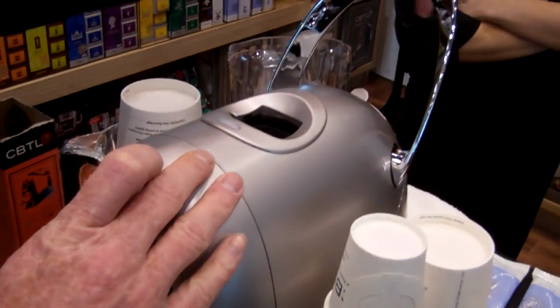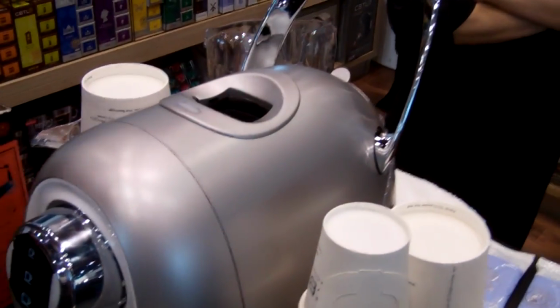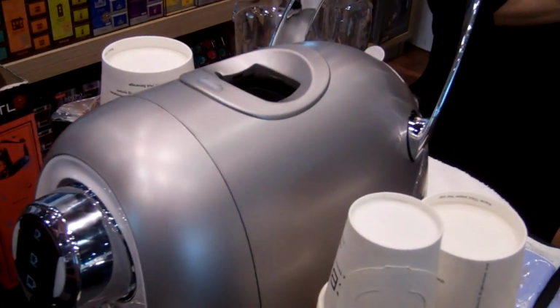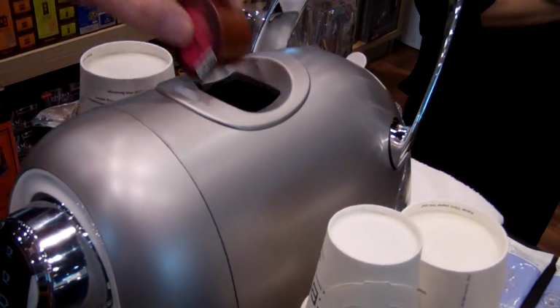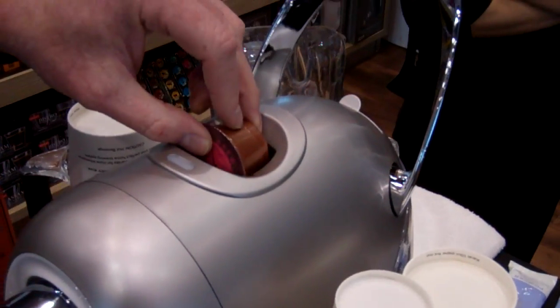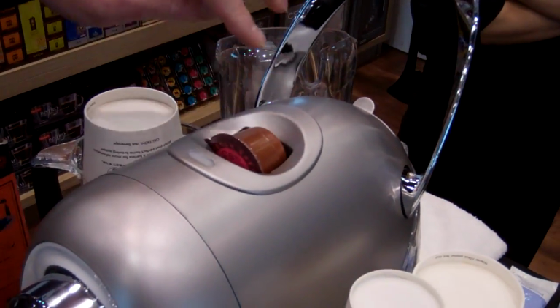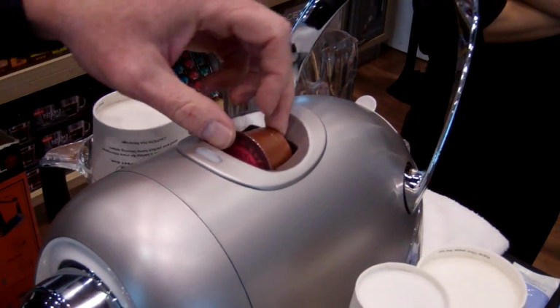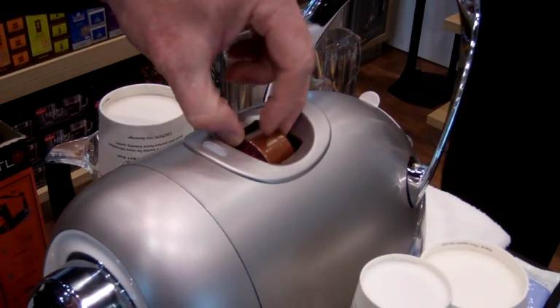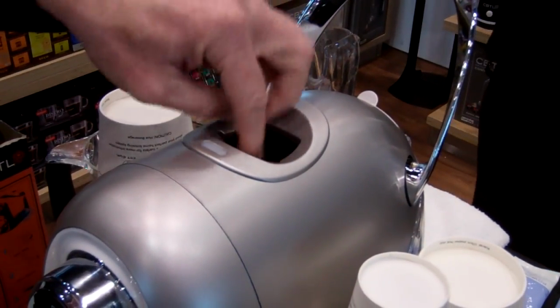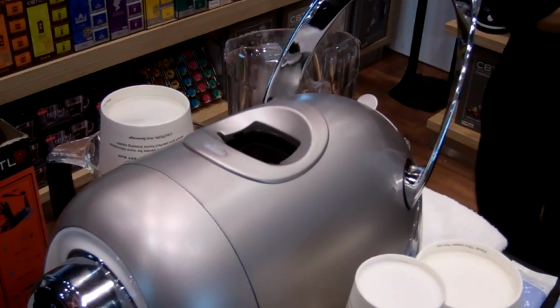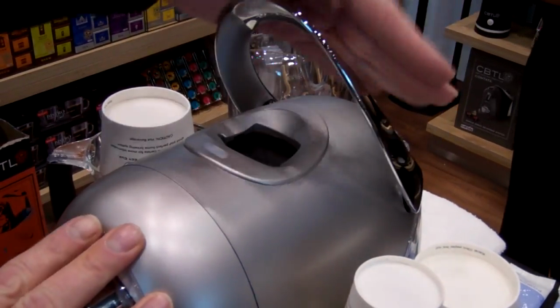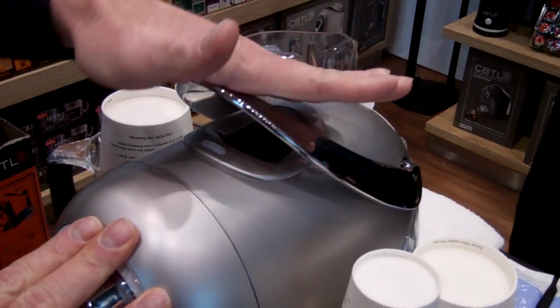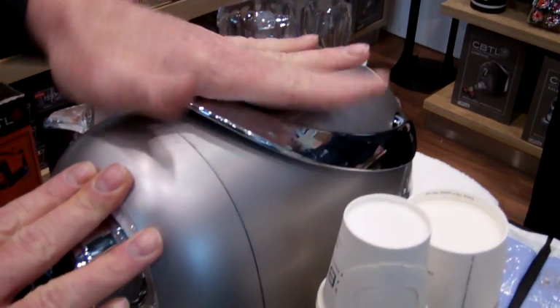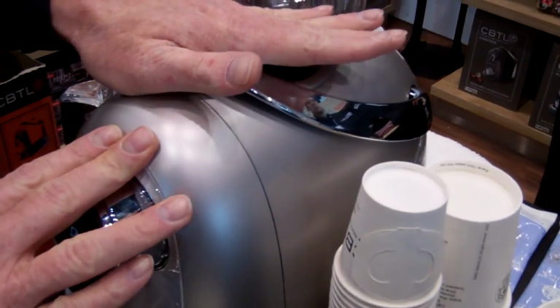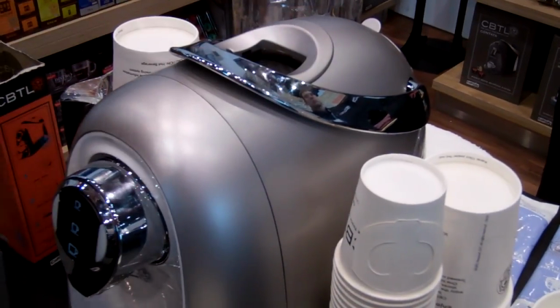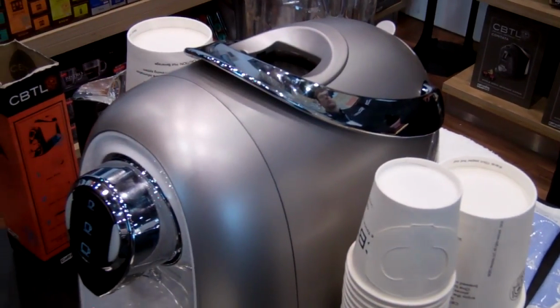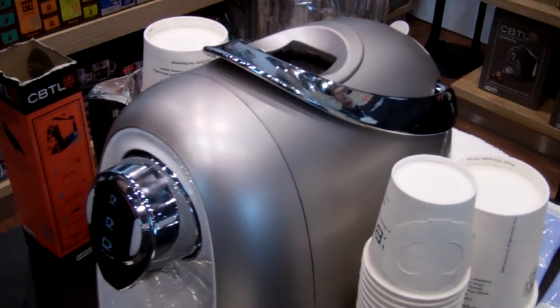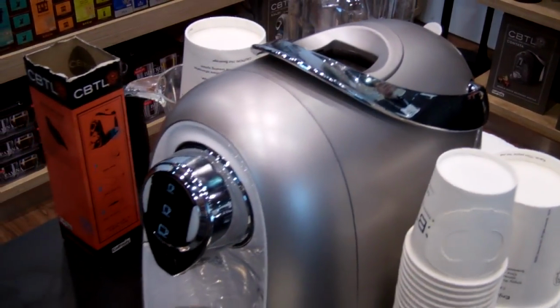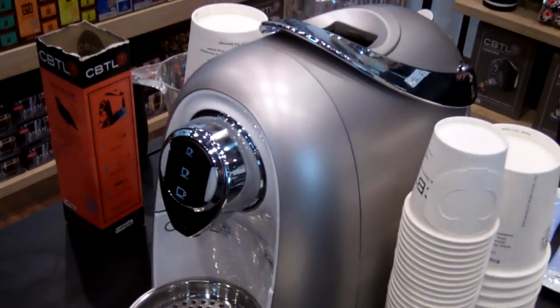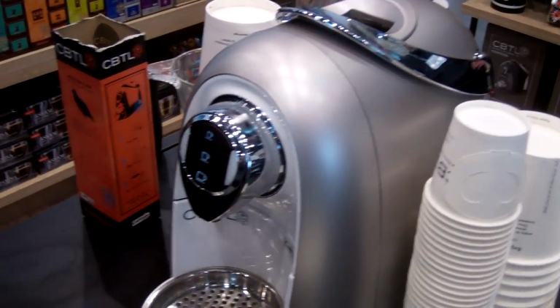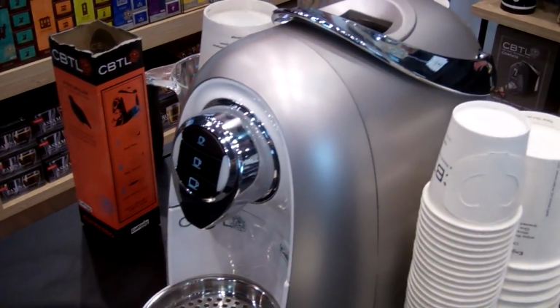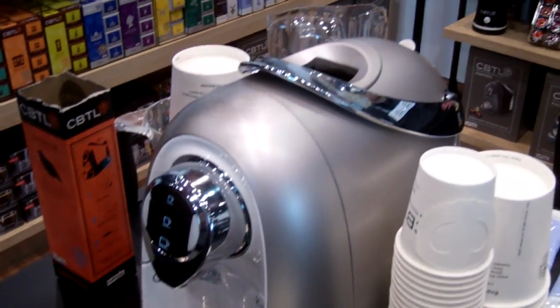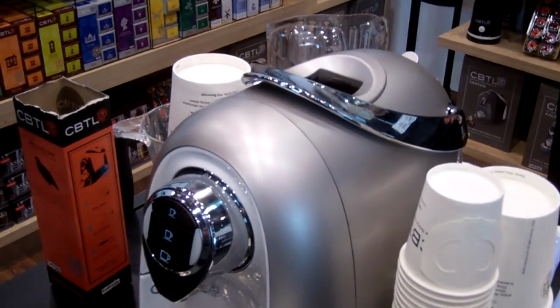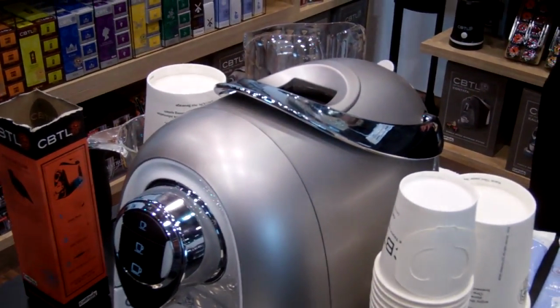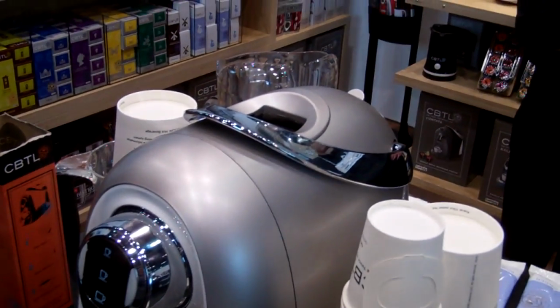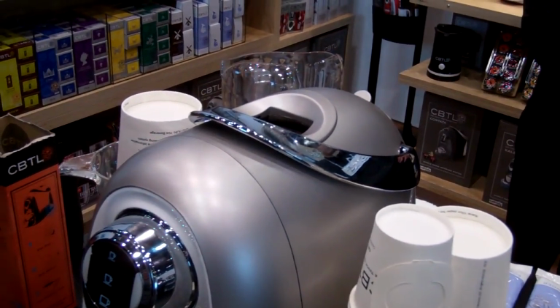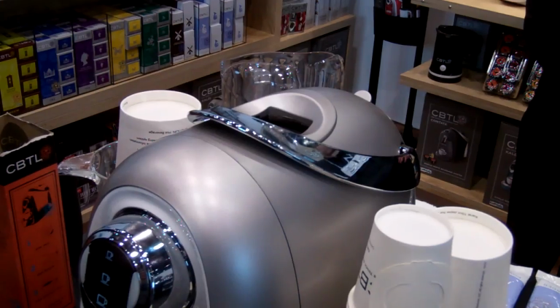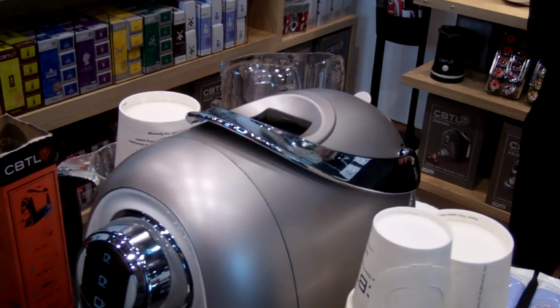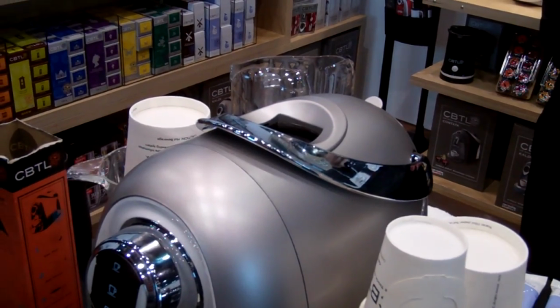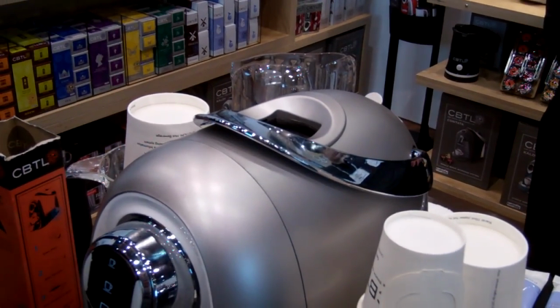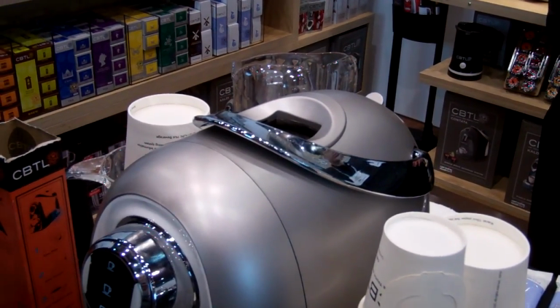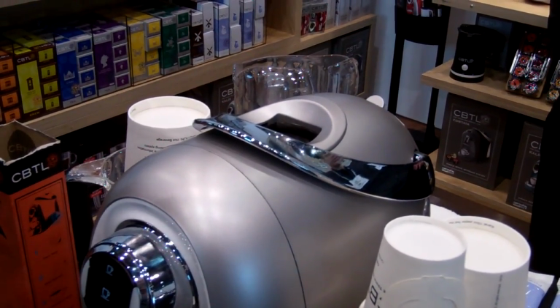Lift the handle and drop the capsule in. When I put this down, there's a double piercing system which pierces the bottom of the capsule and the top of the capsule — the foil. There's a double filter inside.